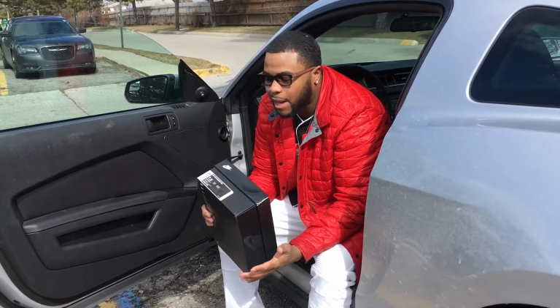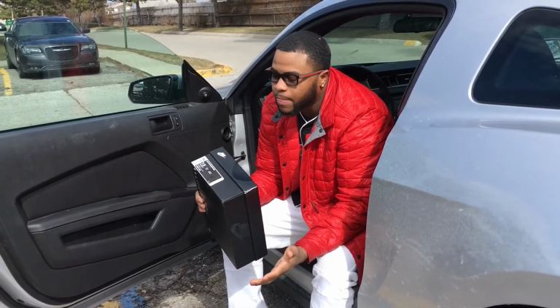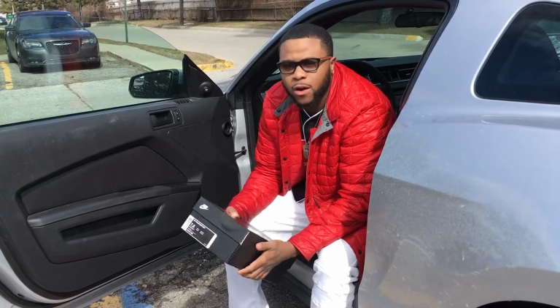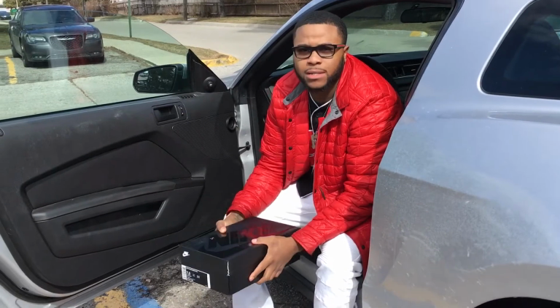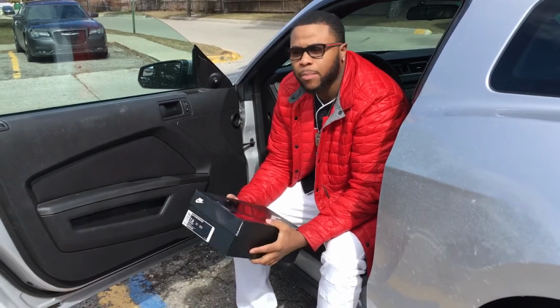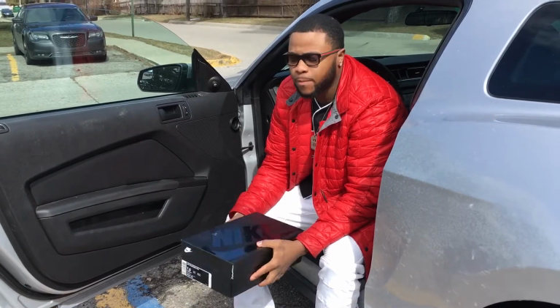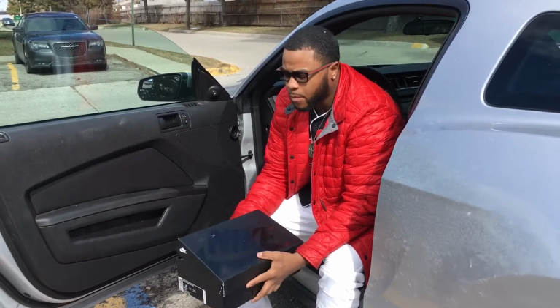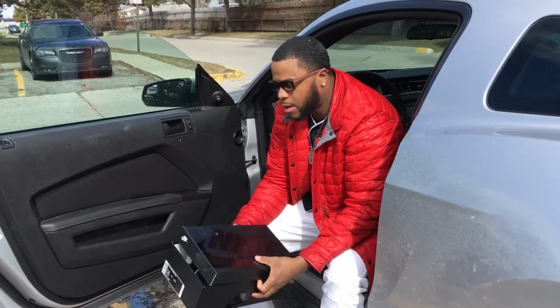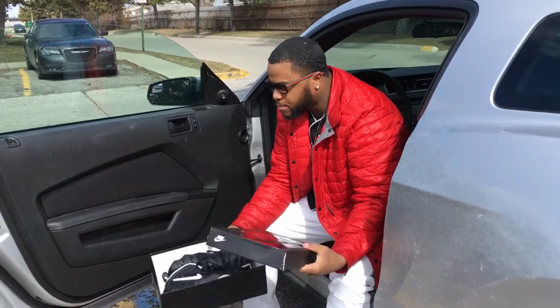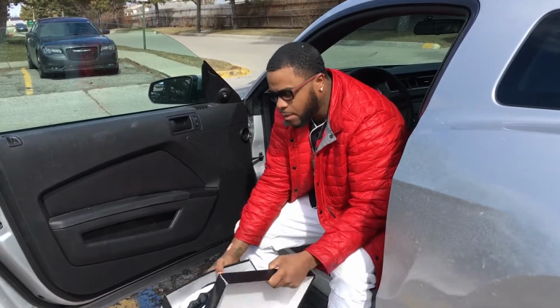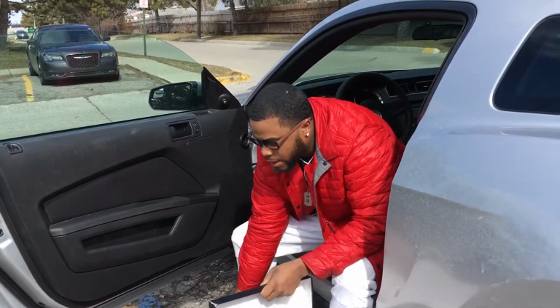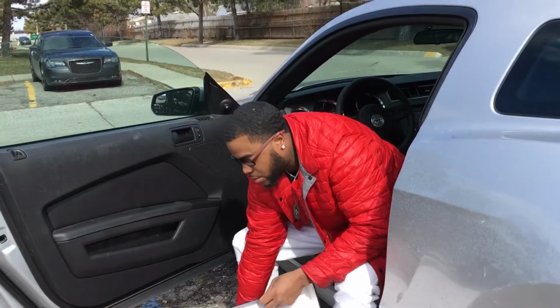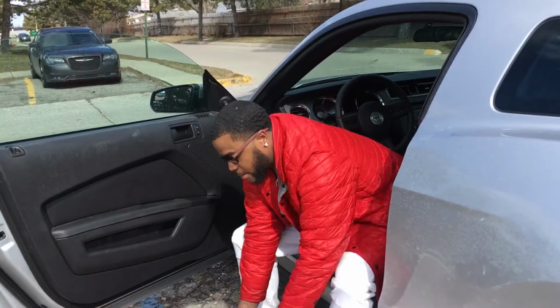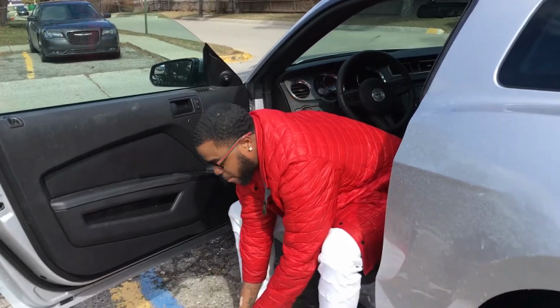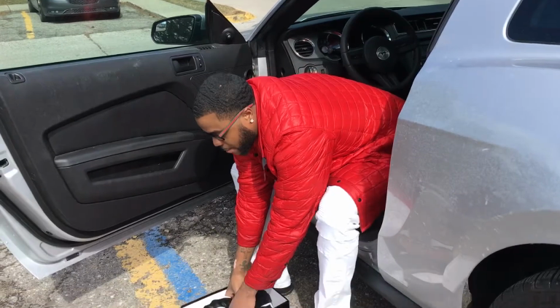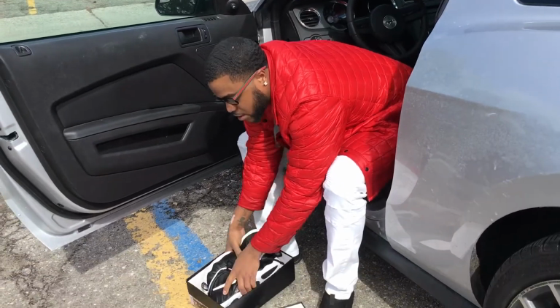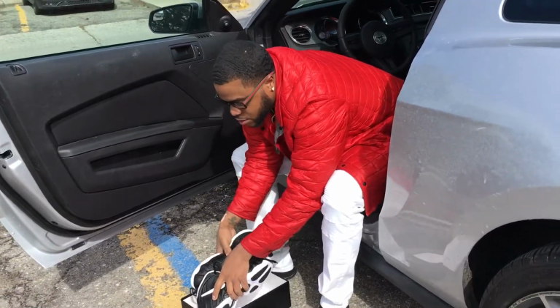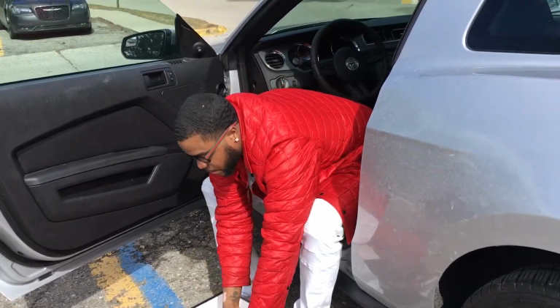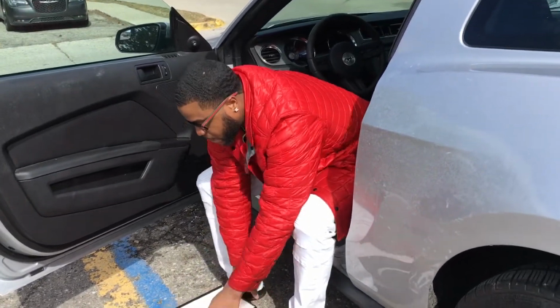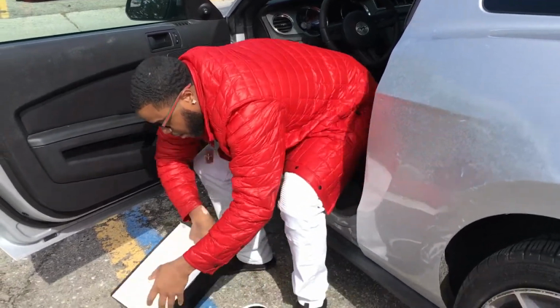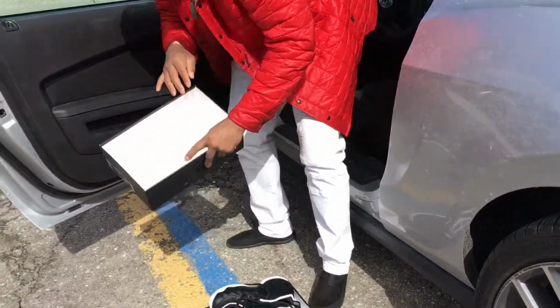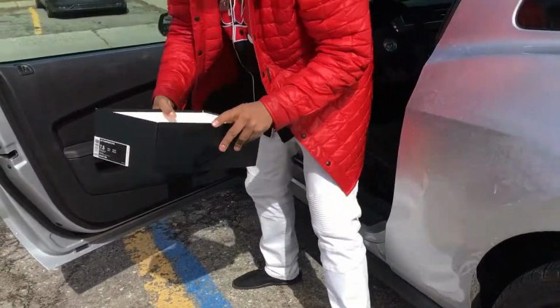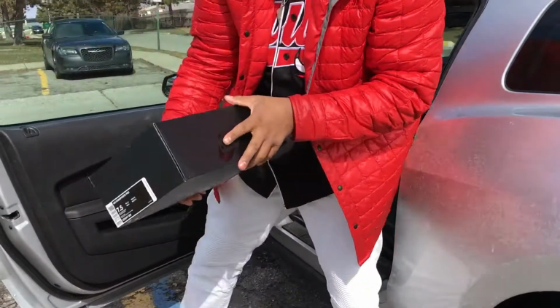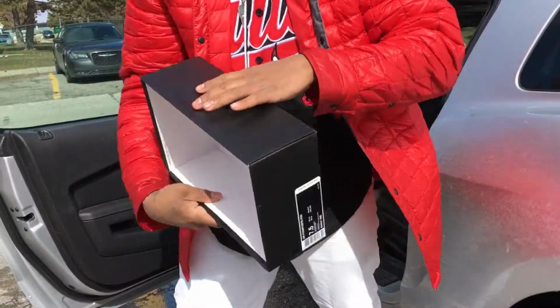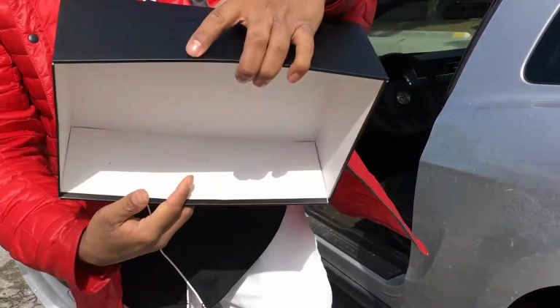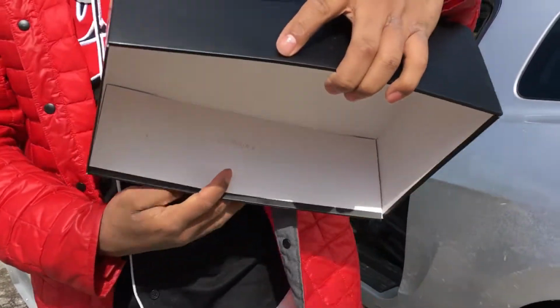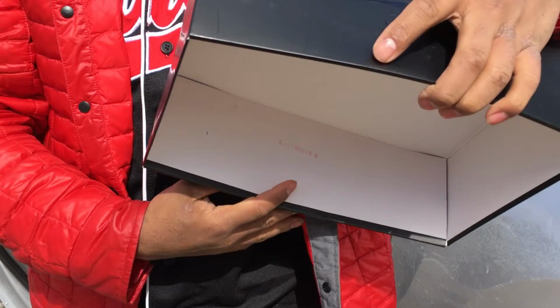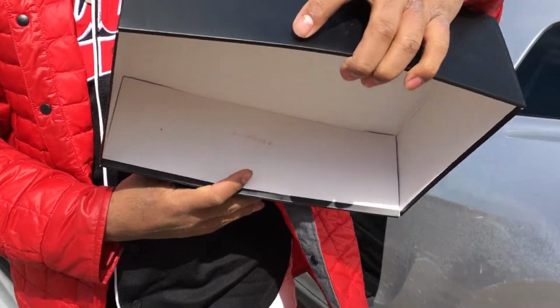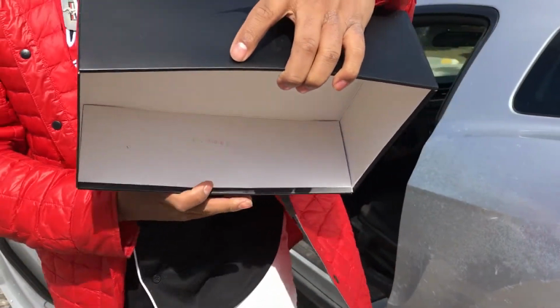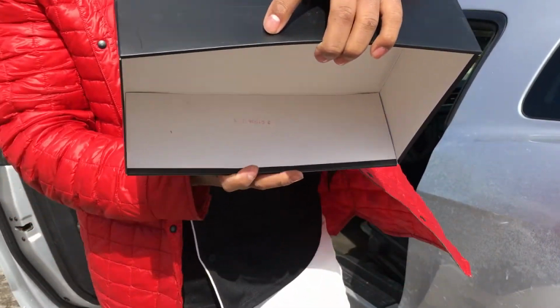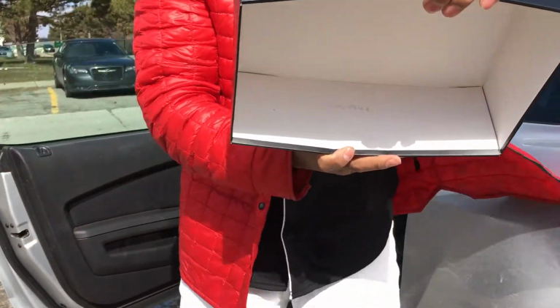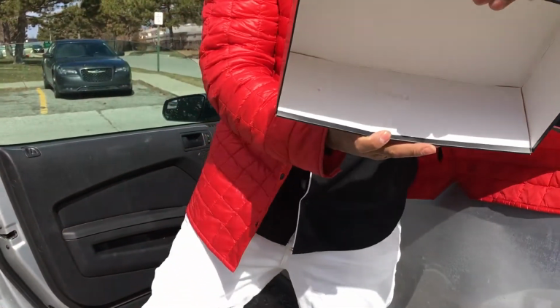I got a Foamposite Pro. We gonna get into it real quick. Now before I show you the shoe, I gotta let you know they're official — as always, I'm gonna do no fake shoes at all.